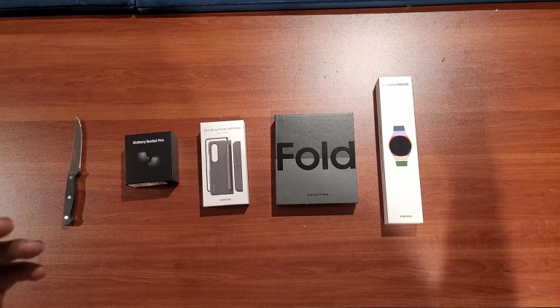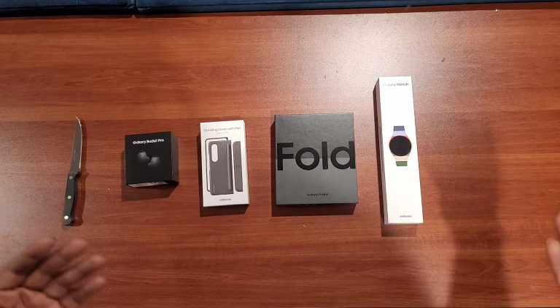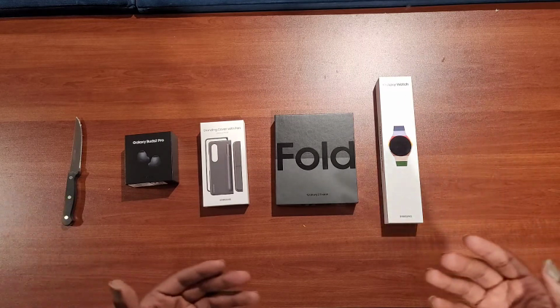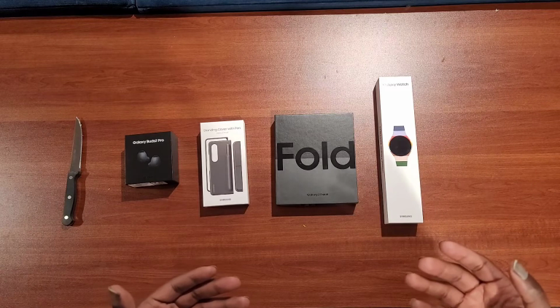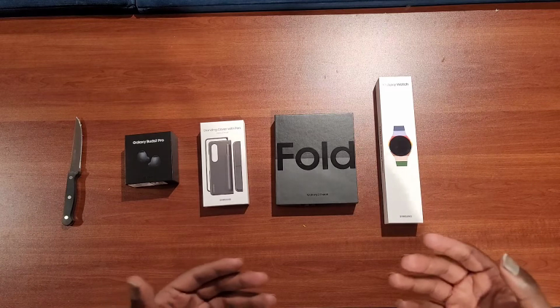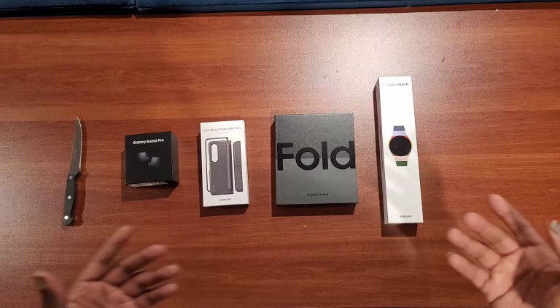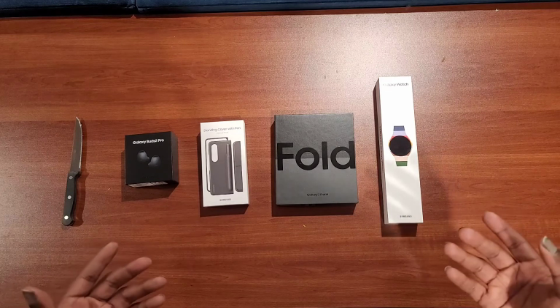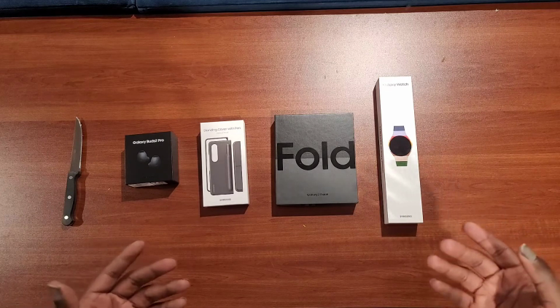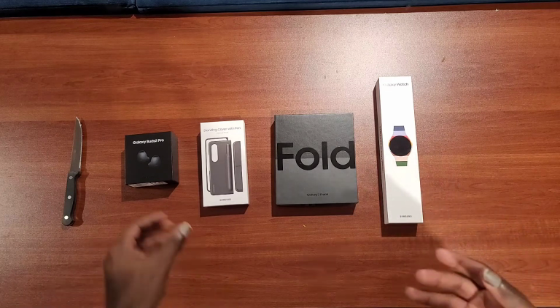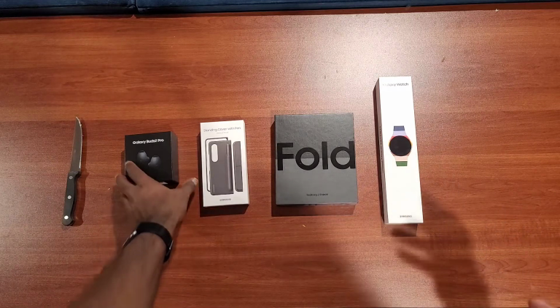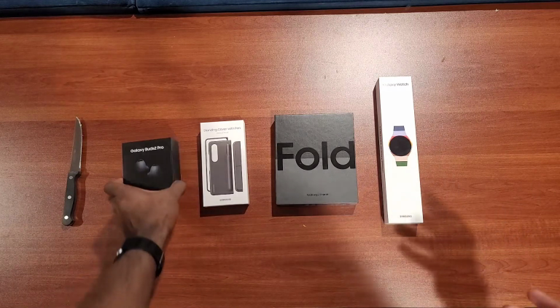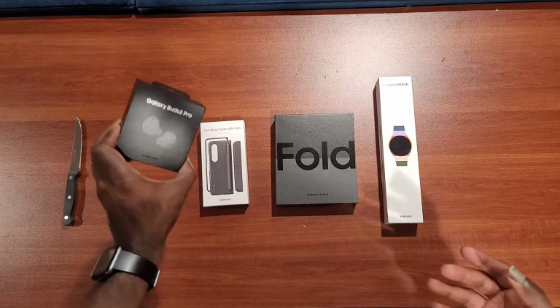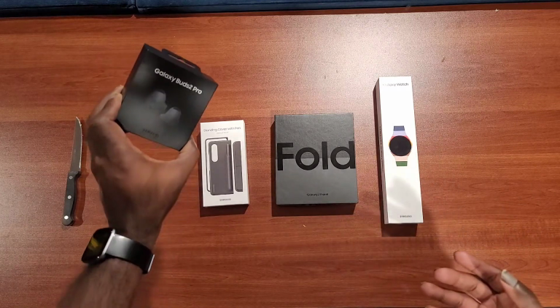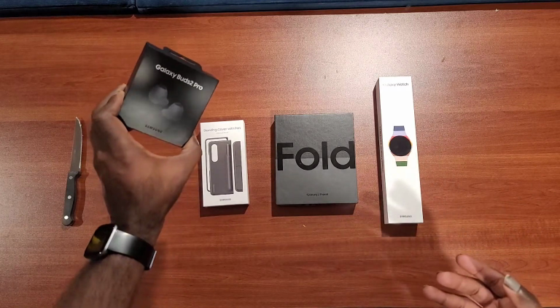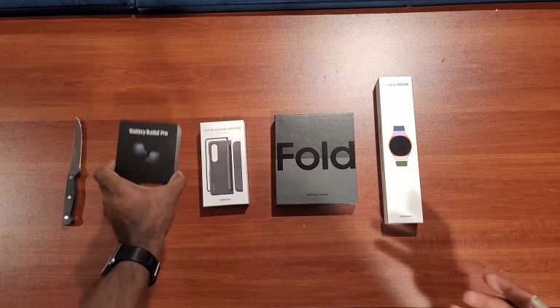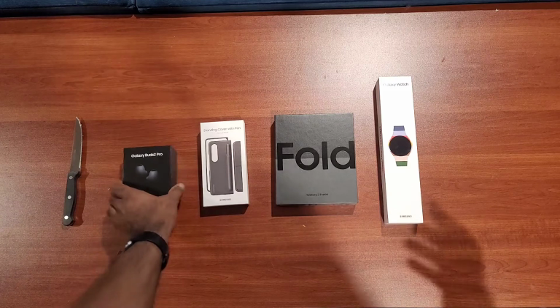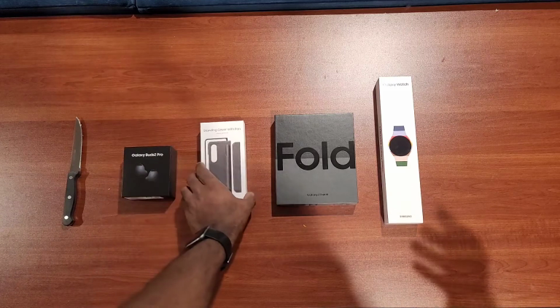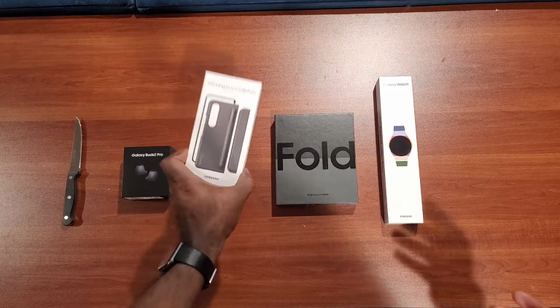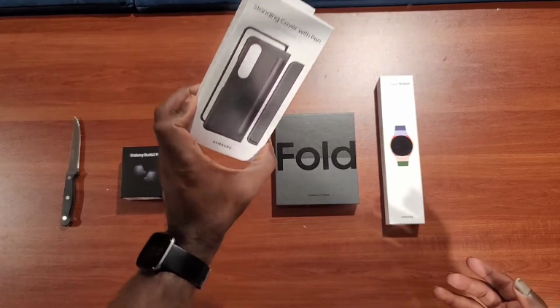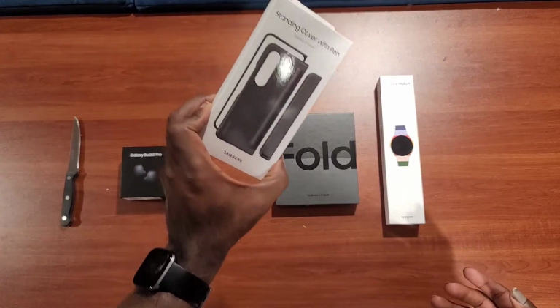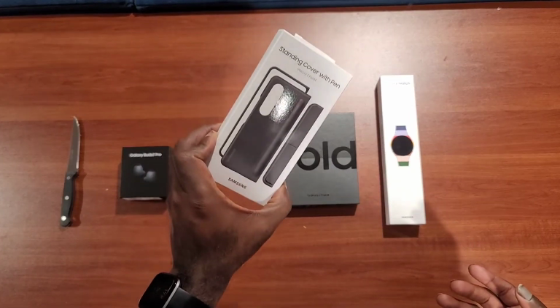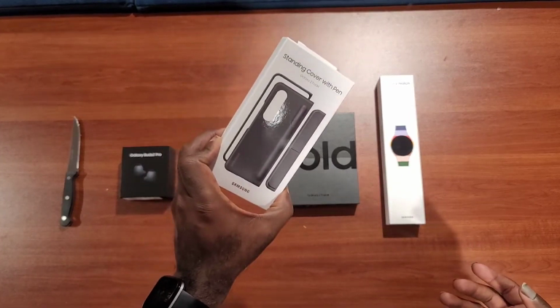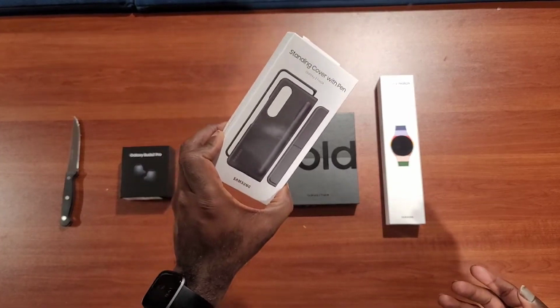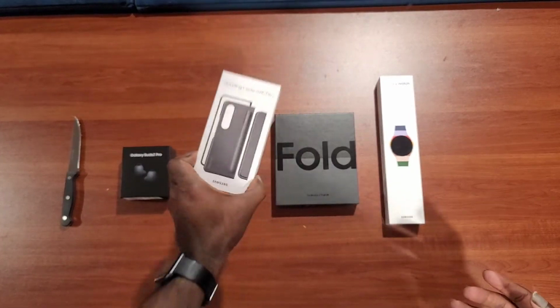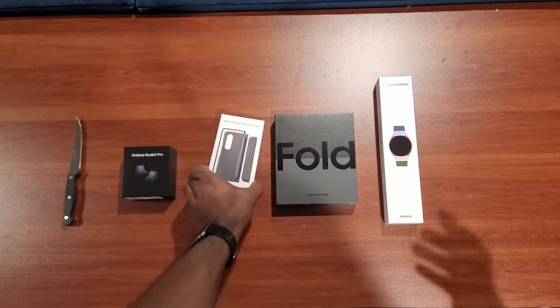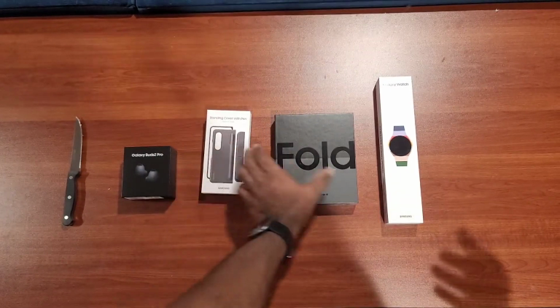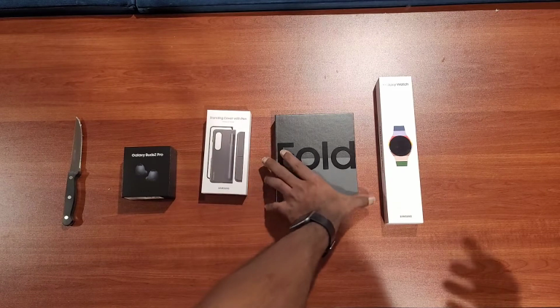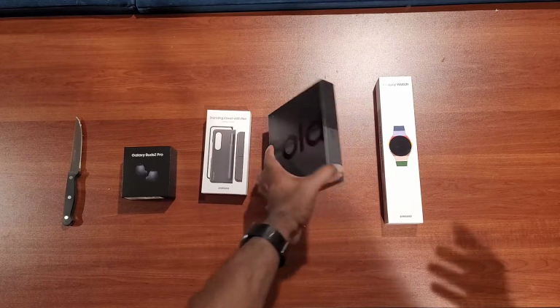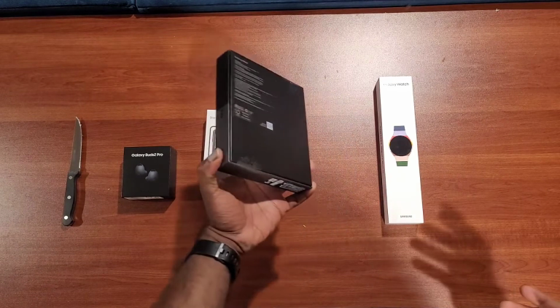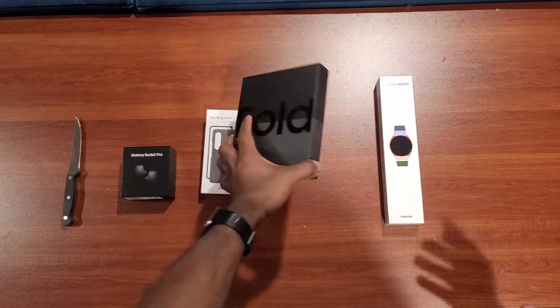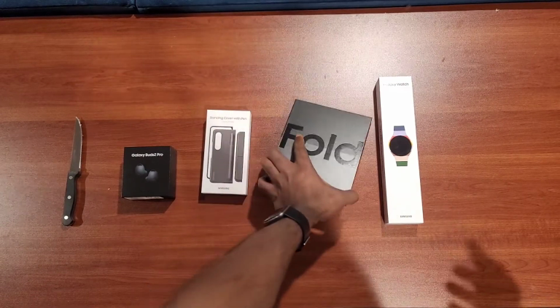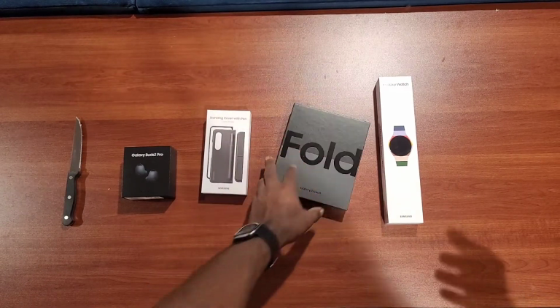I just got my package in today. As you can see, I got the Galaxy Buds Pro, I got the standing cover with S Pen case, and here goes the Z Fold all-black box.